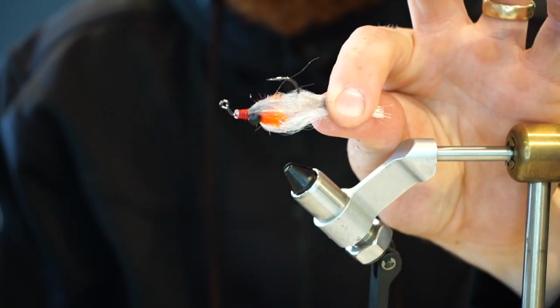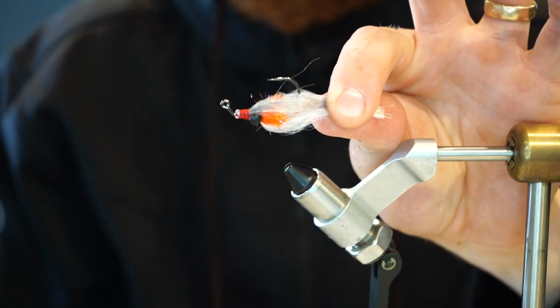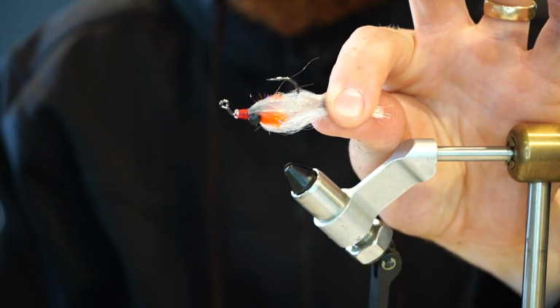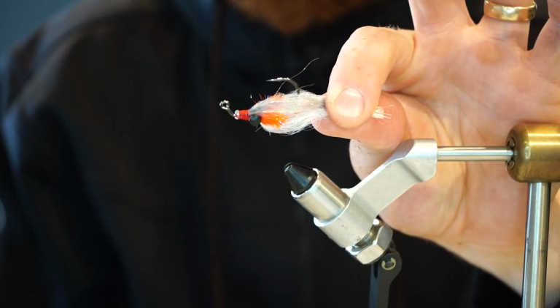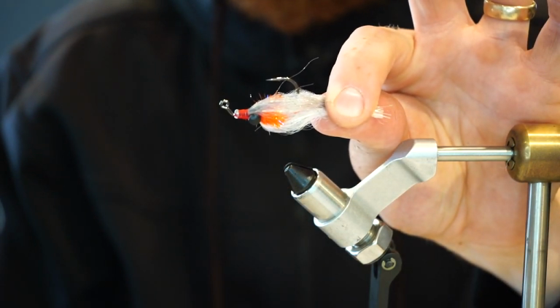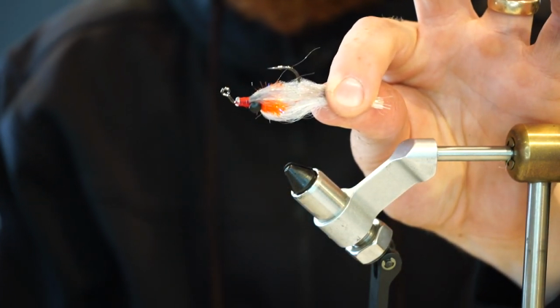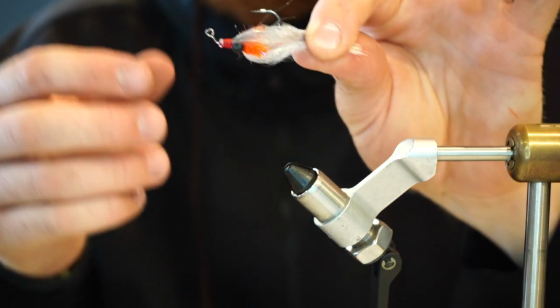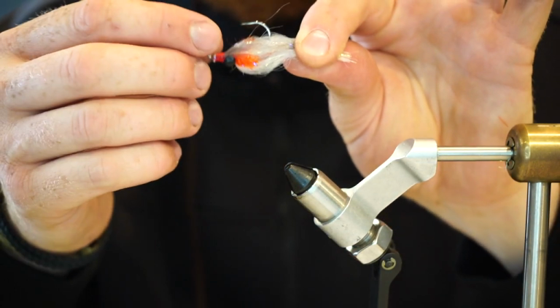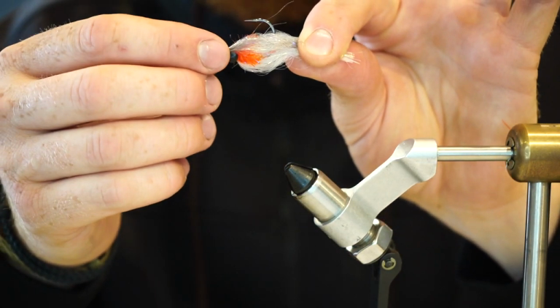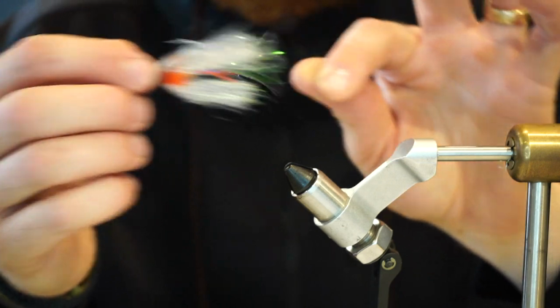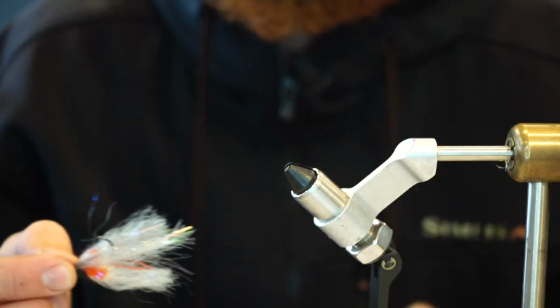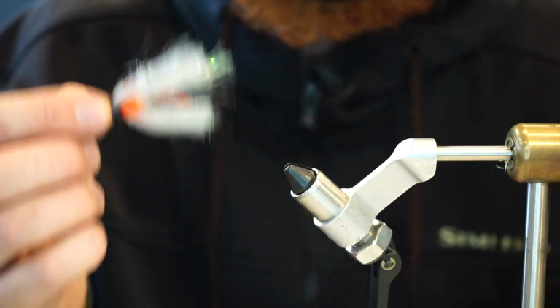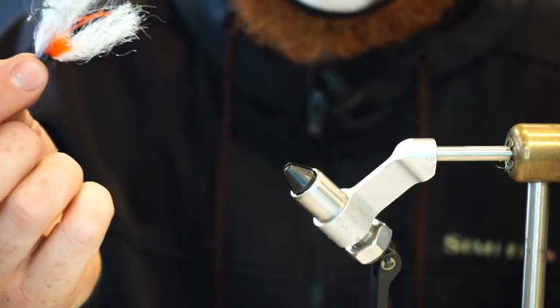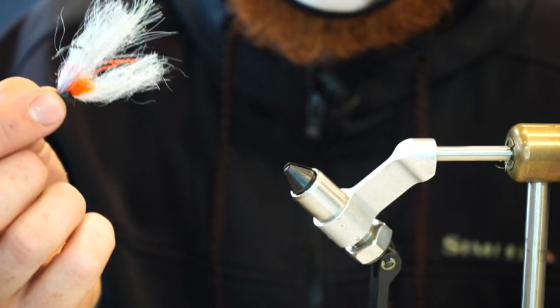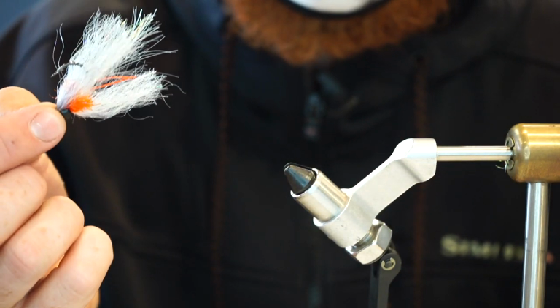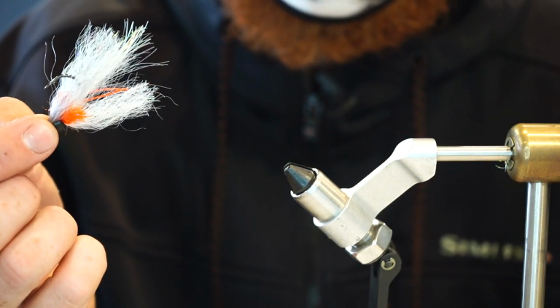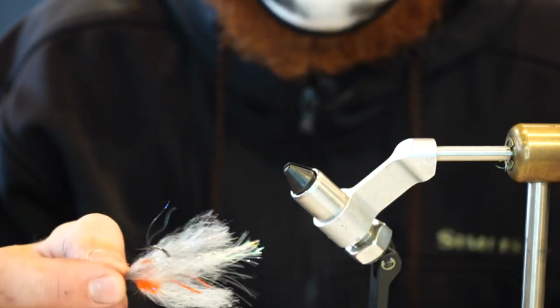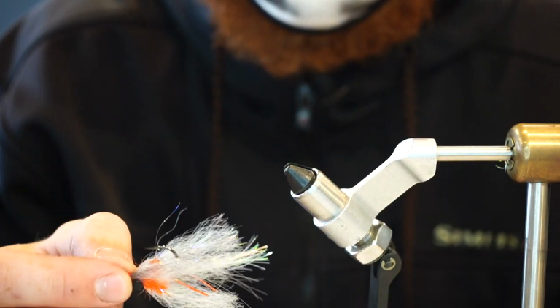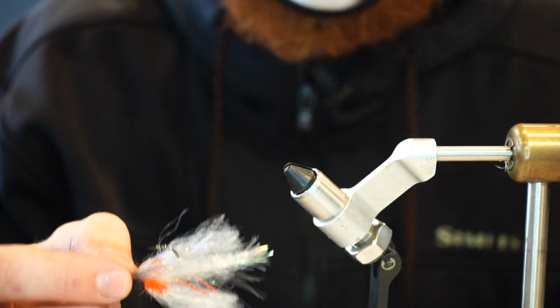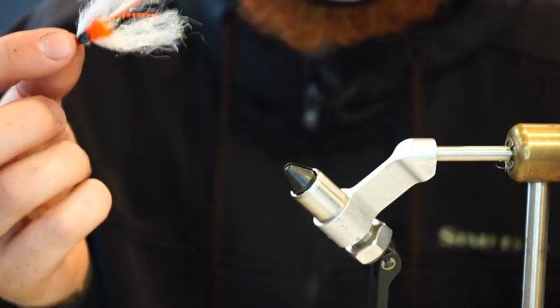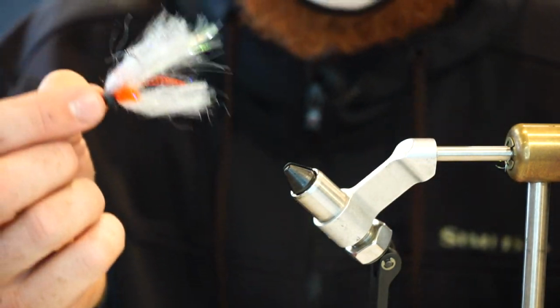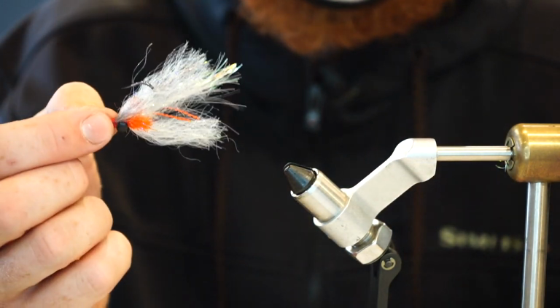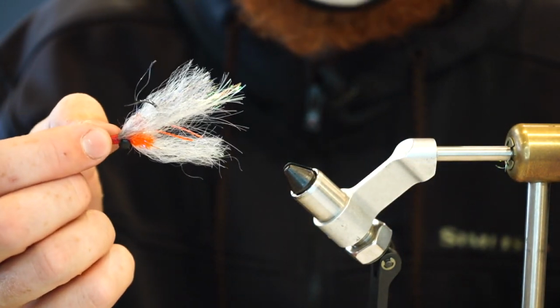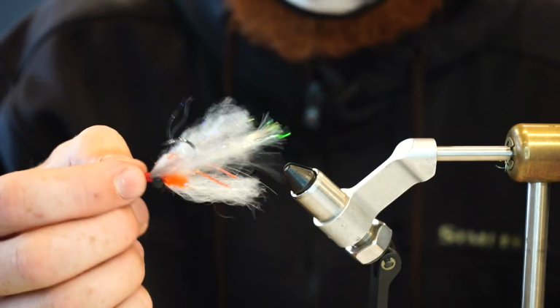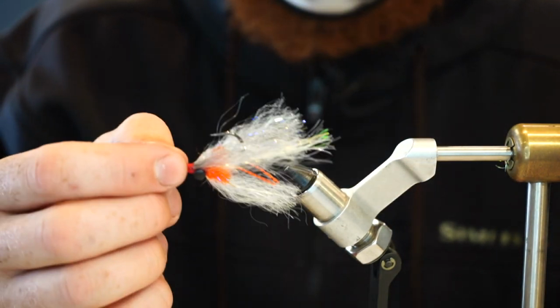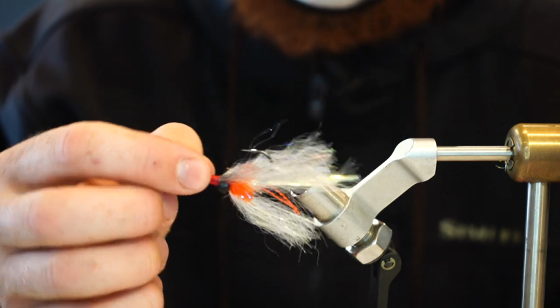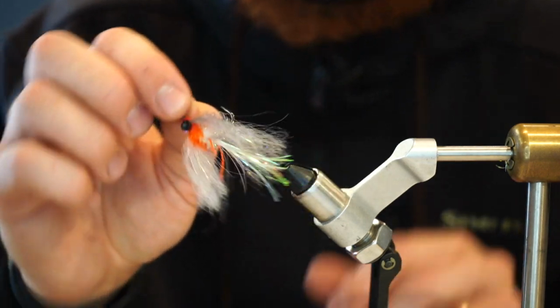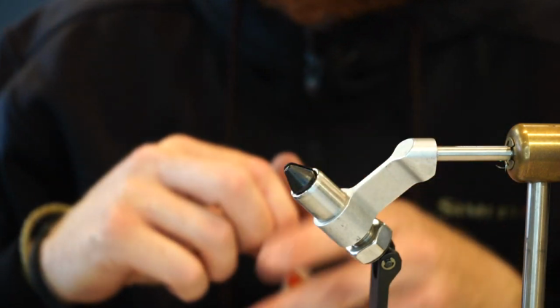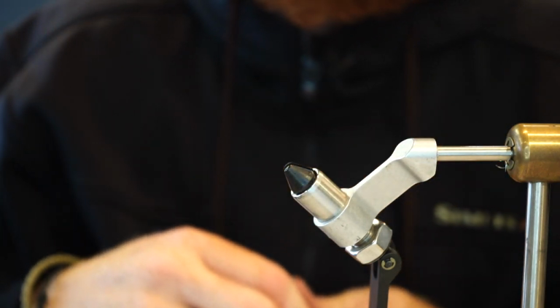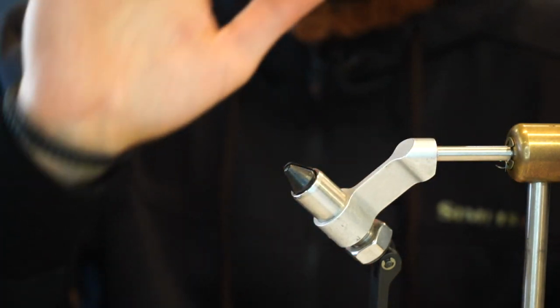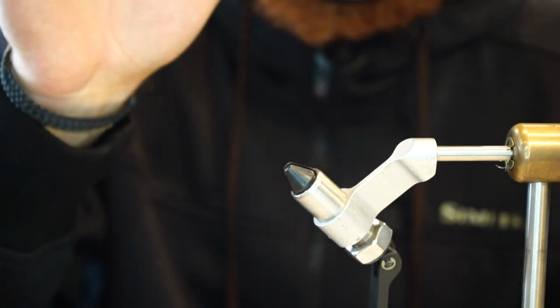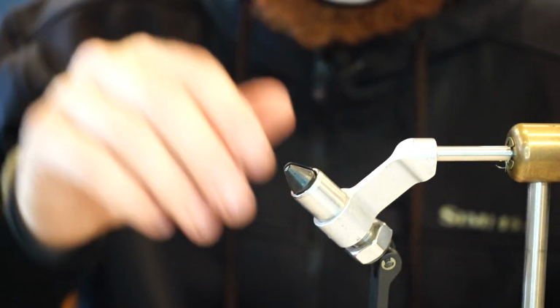There you have it — the Trench Bomb. As you can see, it gives it a nice profile, especially when it gets wet. It turns into this little tight ball of a crab. I hope you guys enjoyed this tying session — come on into the shop, take a look, and be safe.